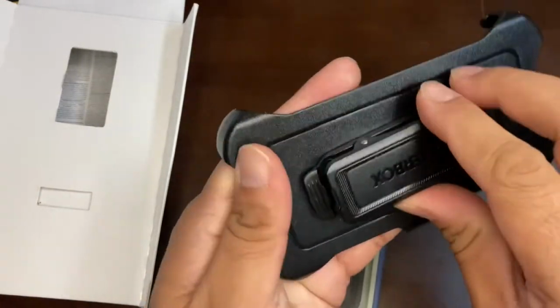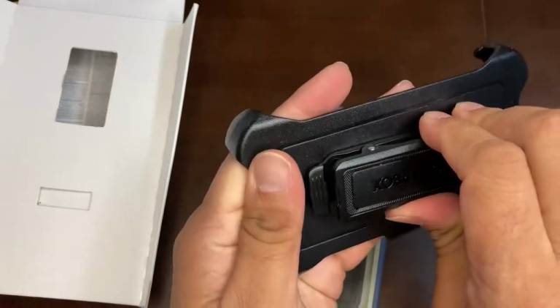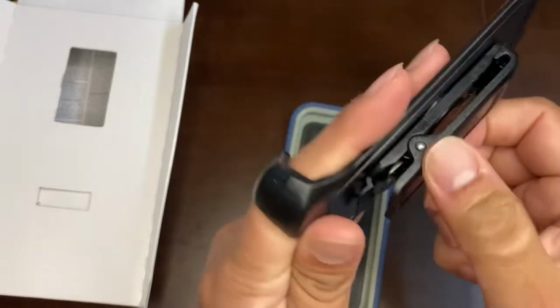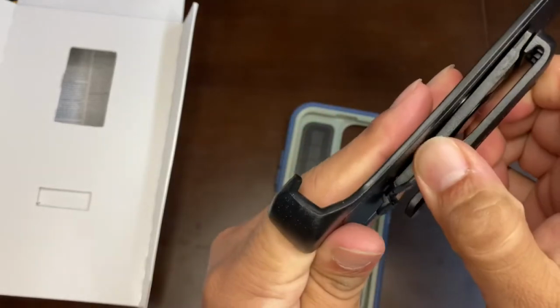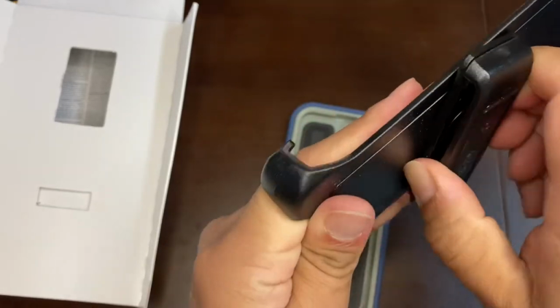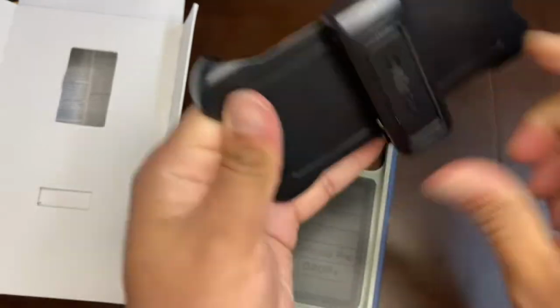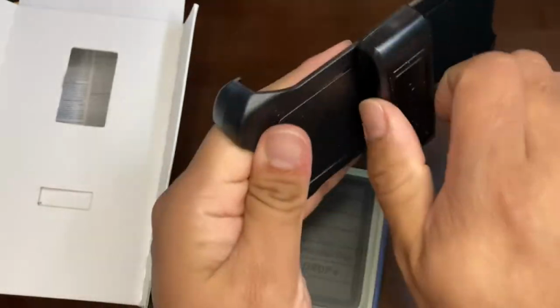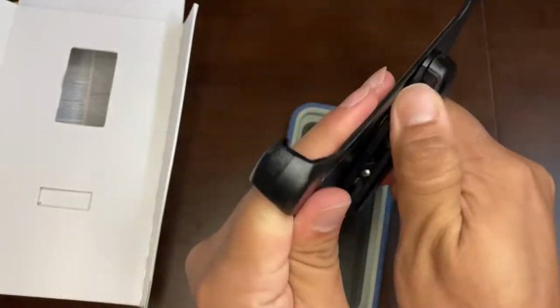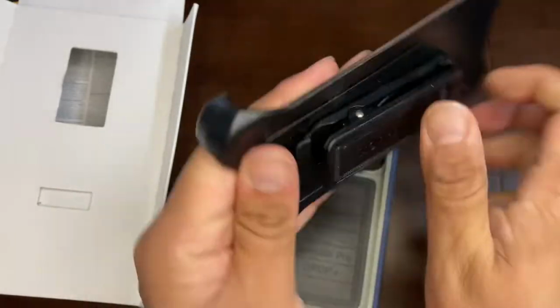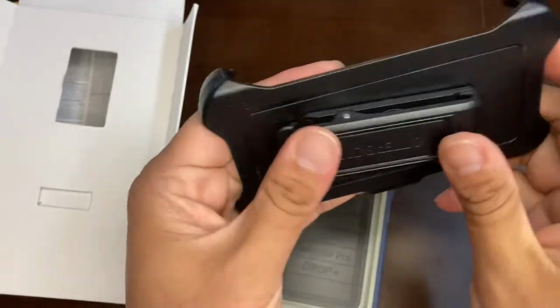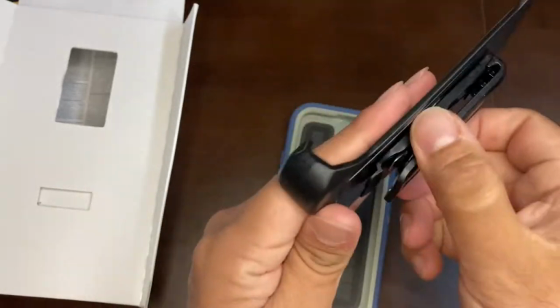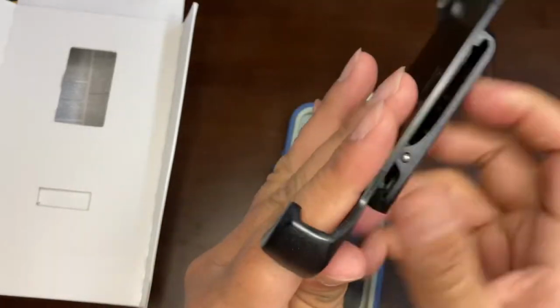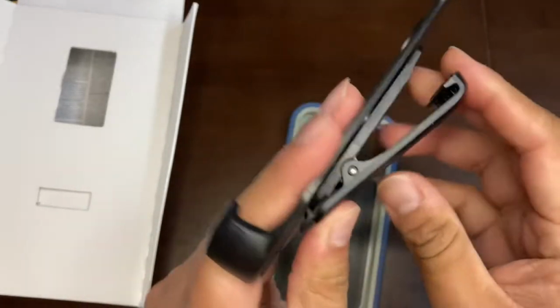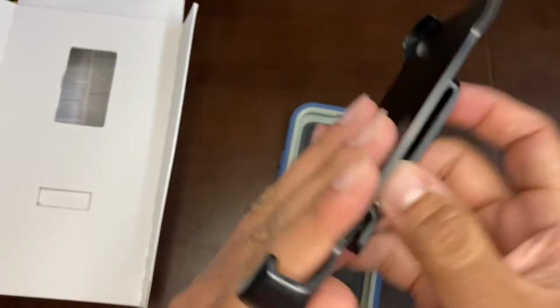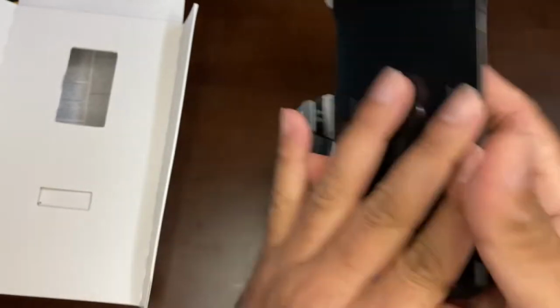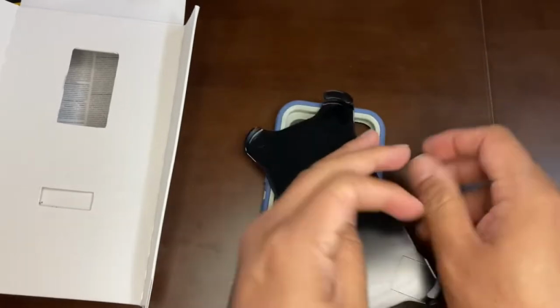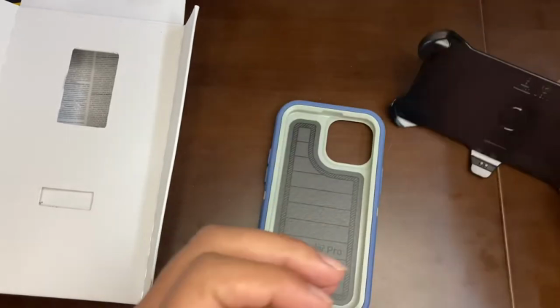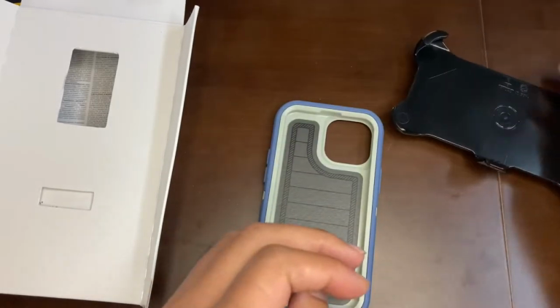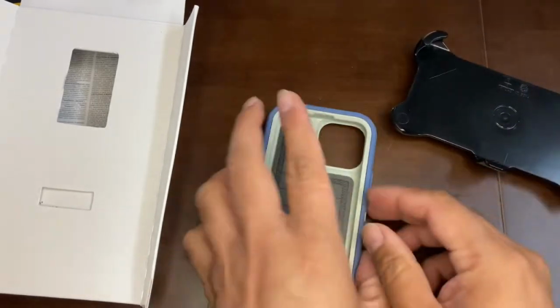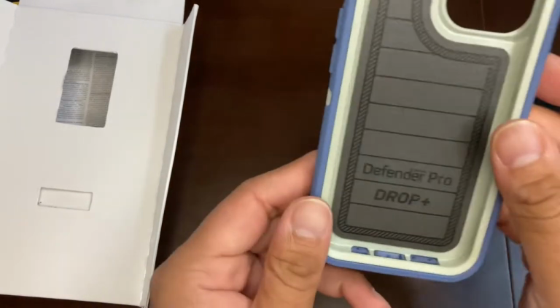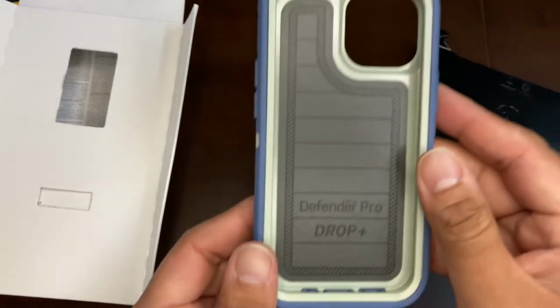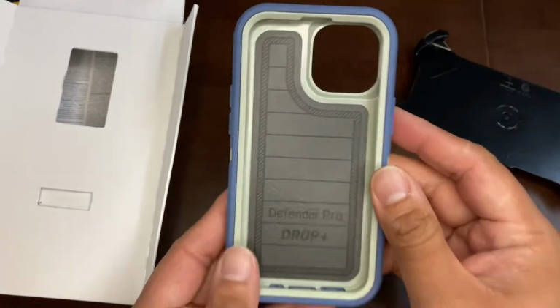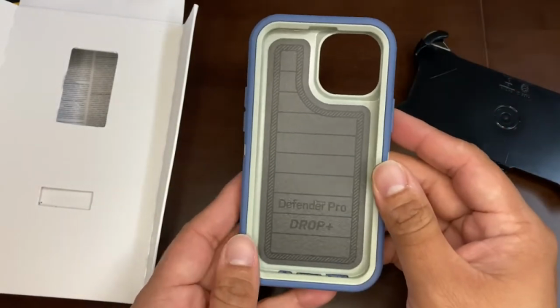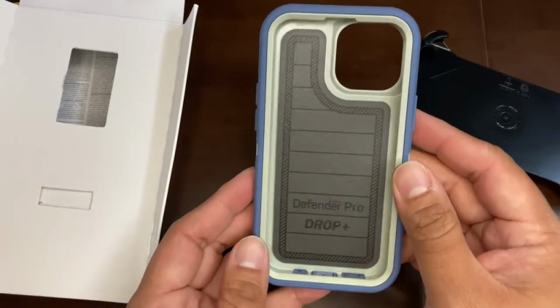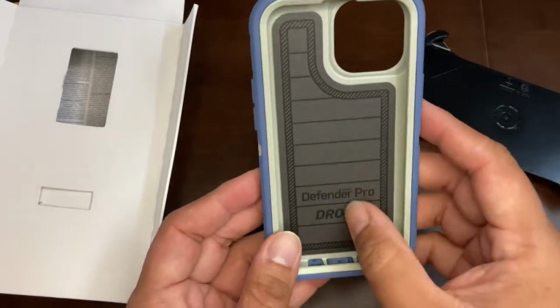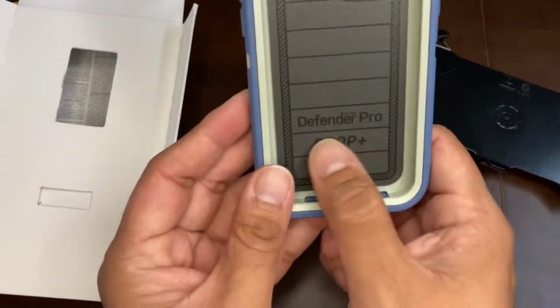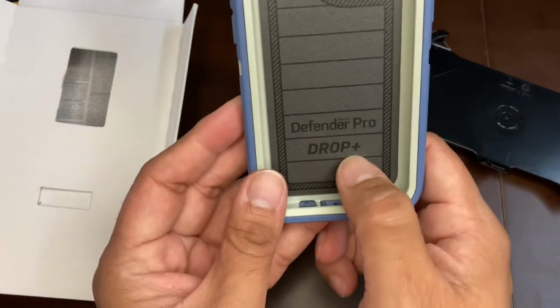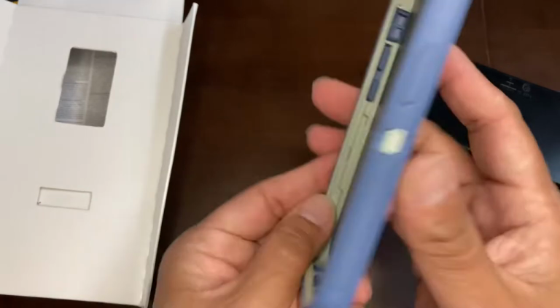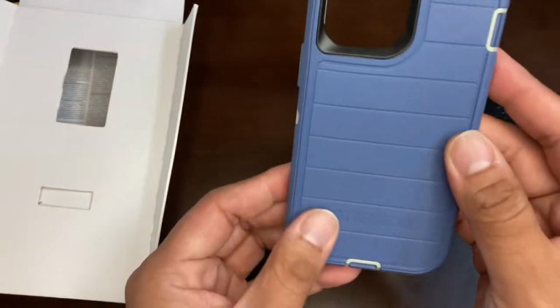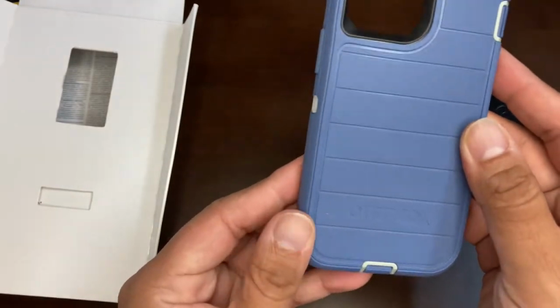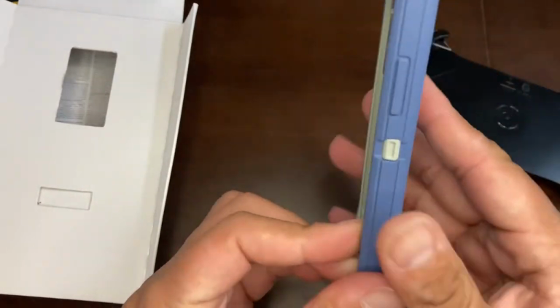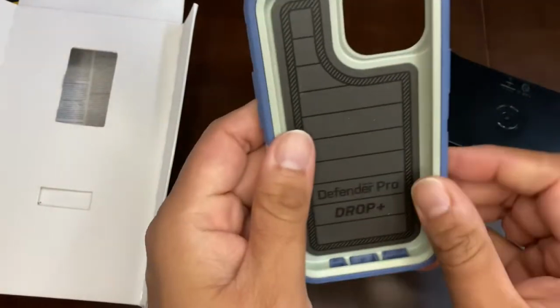This case comes with a belt cover so you can turn the case around and put it in any position to hold your phone on your belt. And this here is the actual case itself.